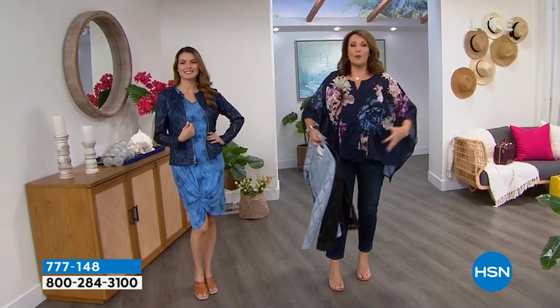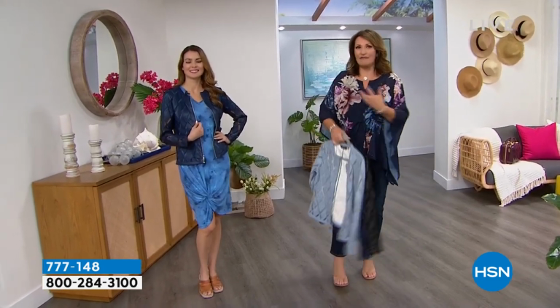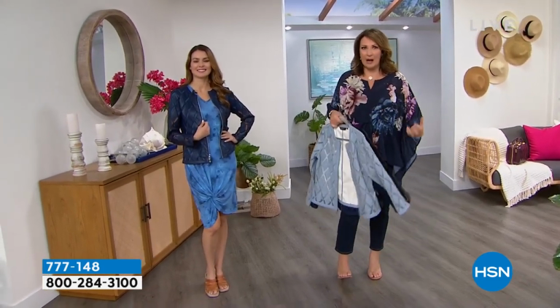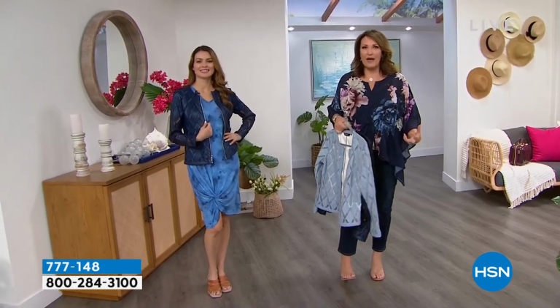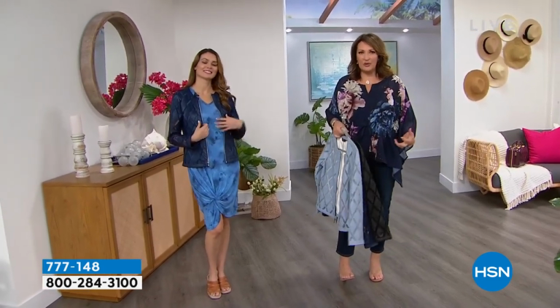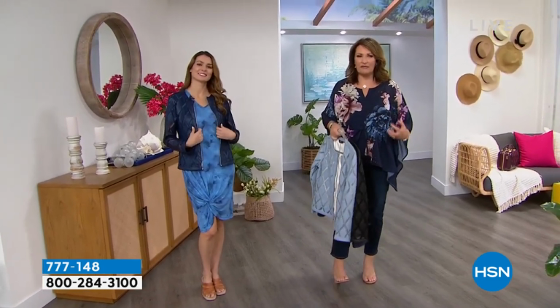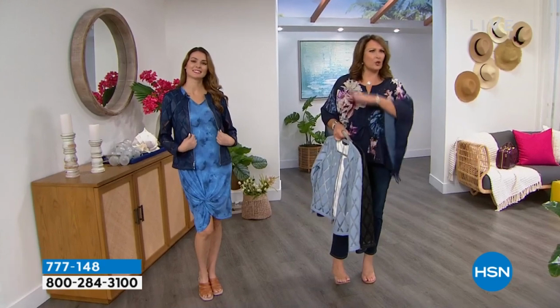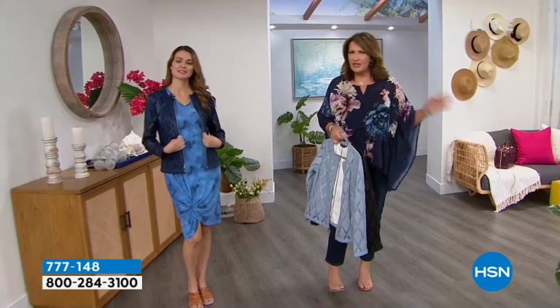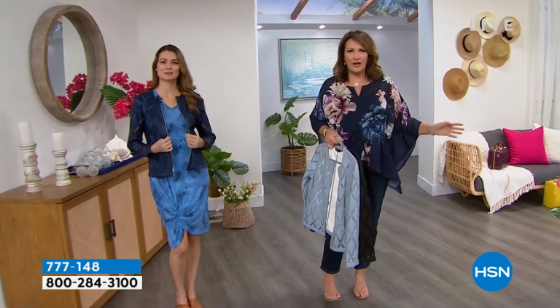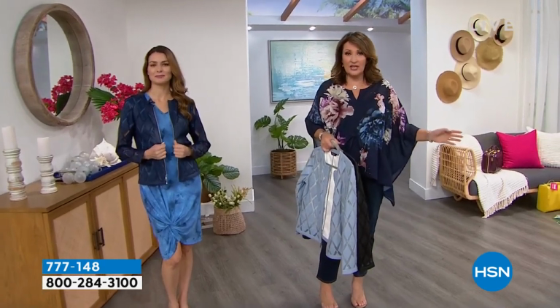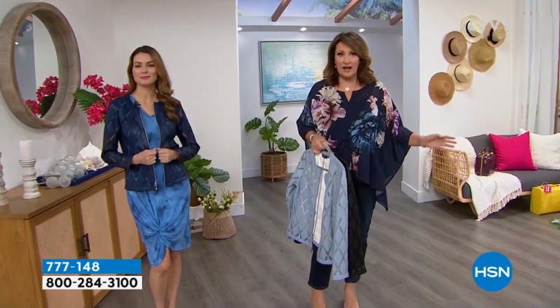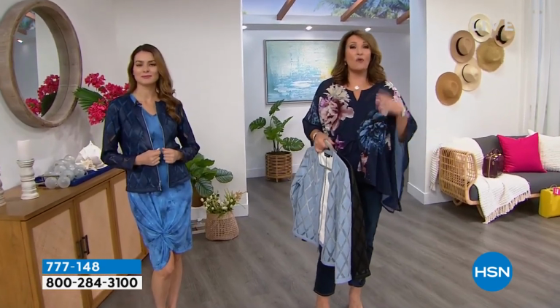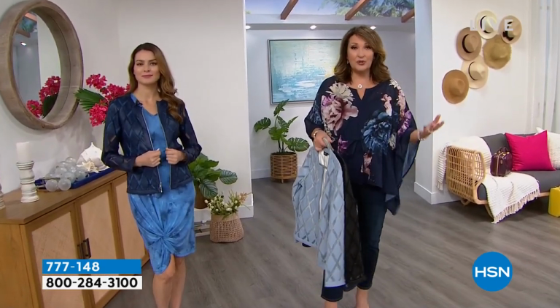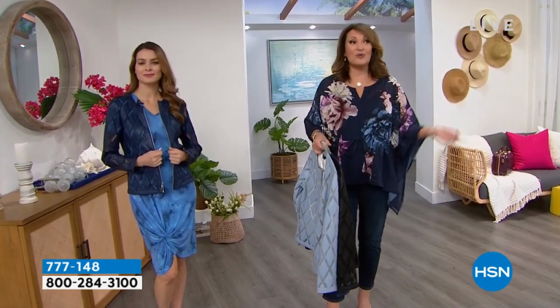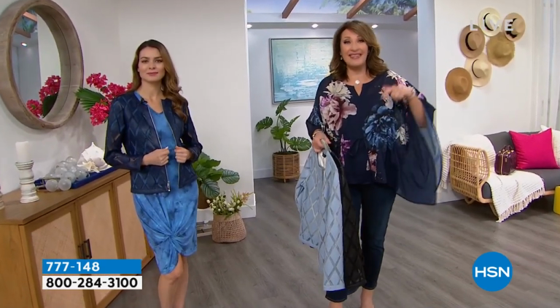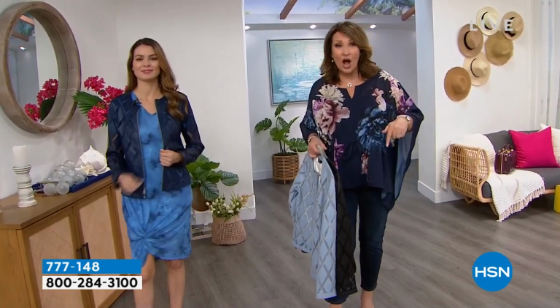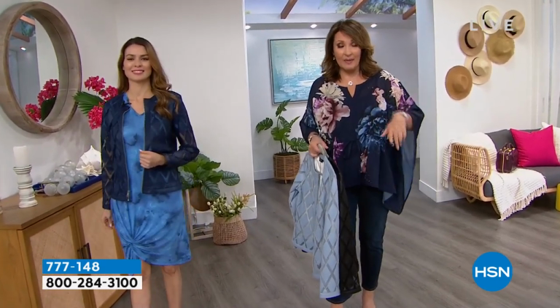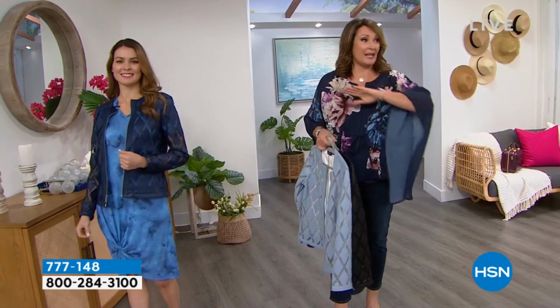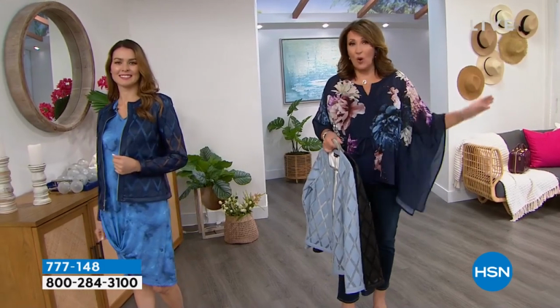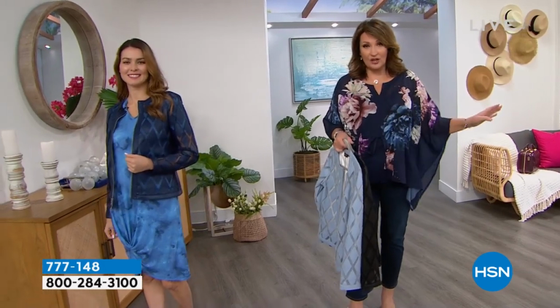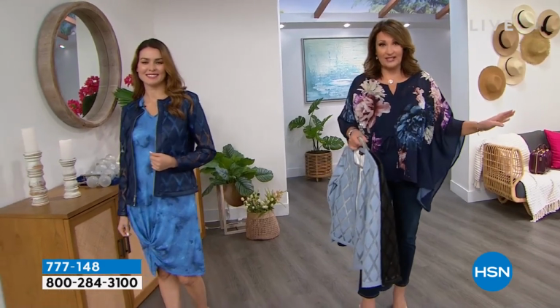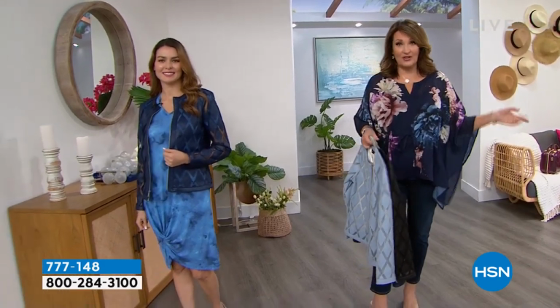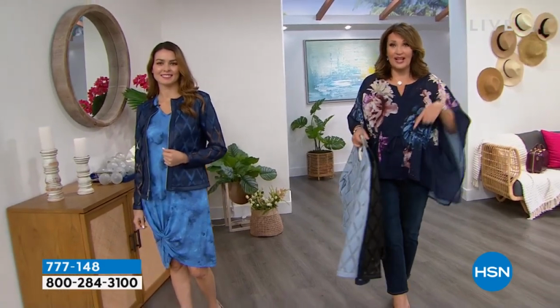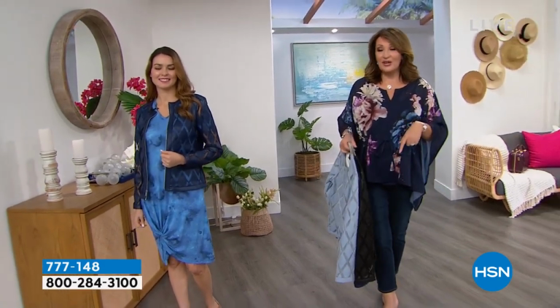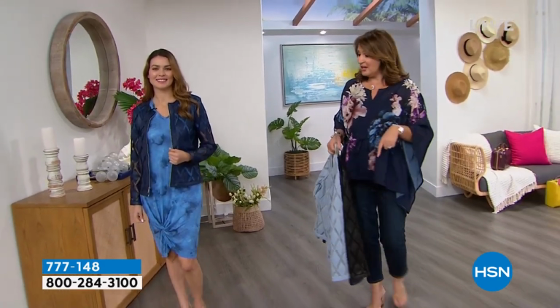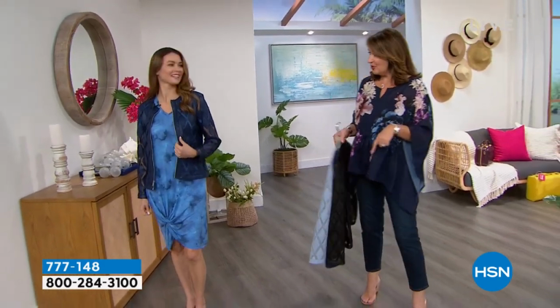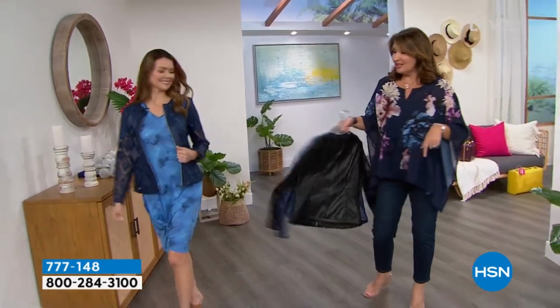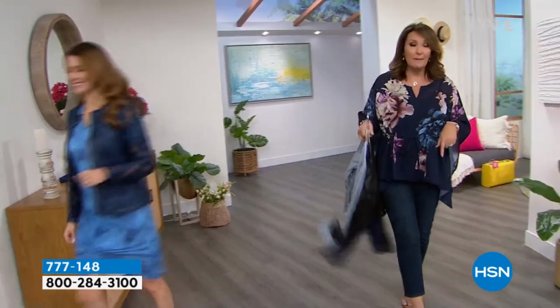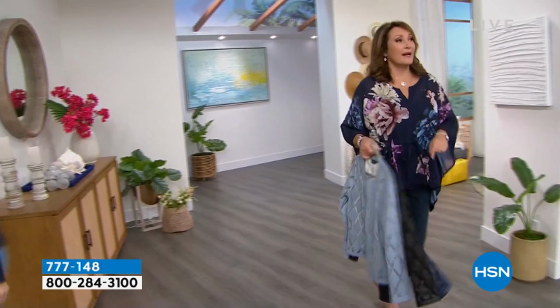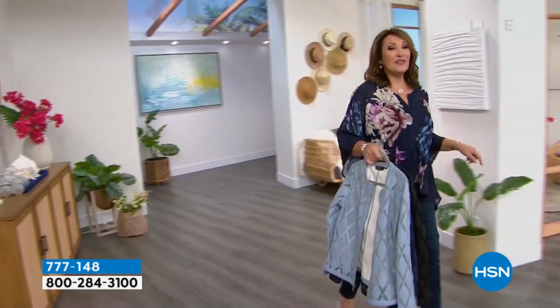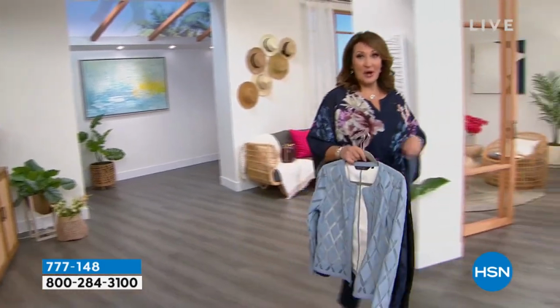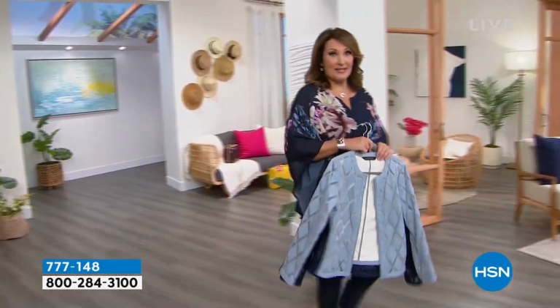You know my tie front topper? That beautiful tie front topper — it's a huge customer pick on hsn.com, over 100 reviews. That's coming up at a blowout last call price as well. So a lot of goodies. Thank you, Miss Orshi. We'll see you in a little bit. But come on over this way. Let's talk about my top.